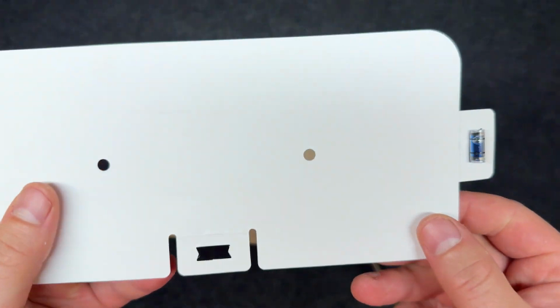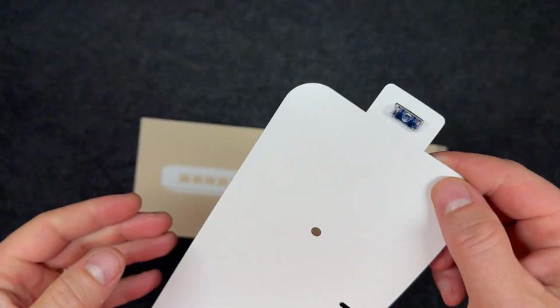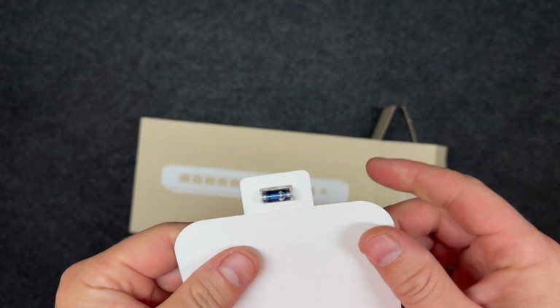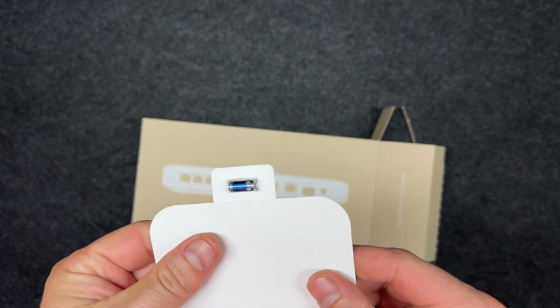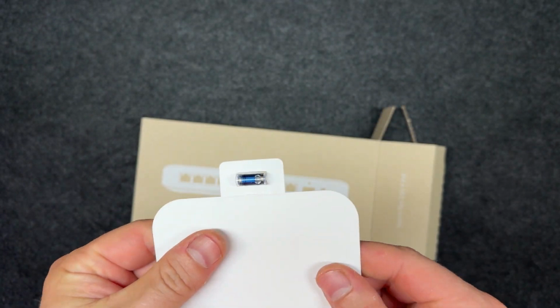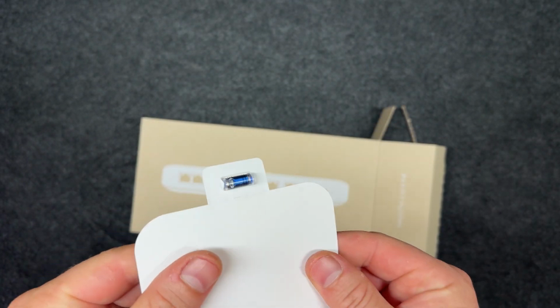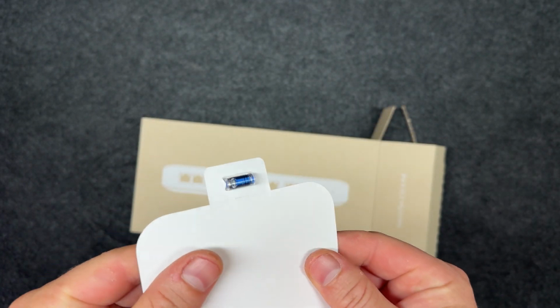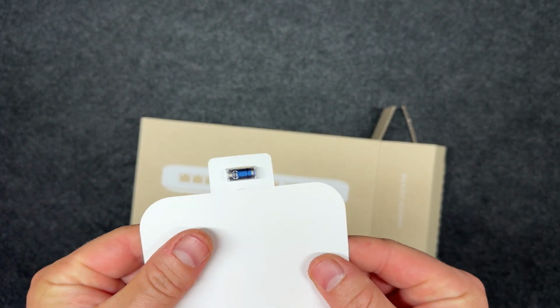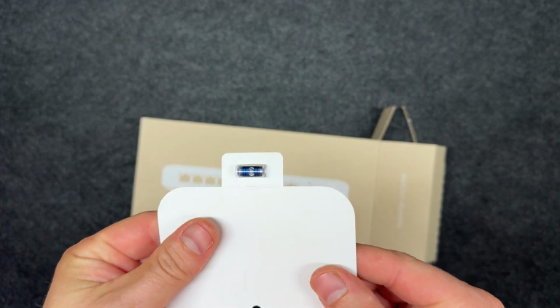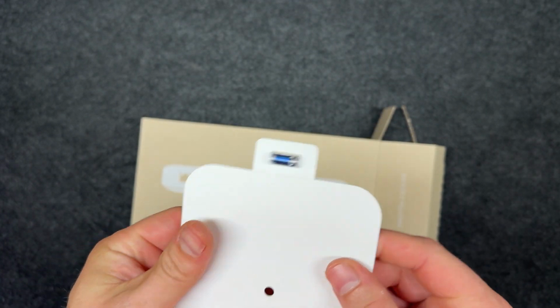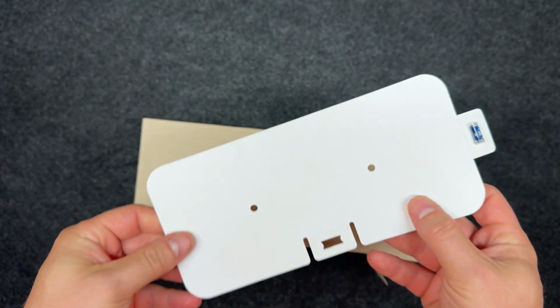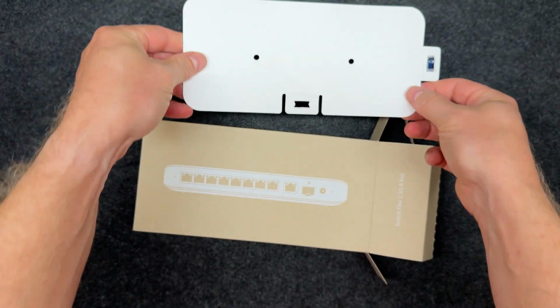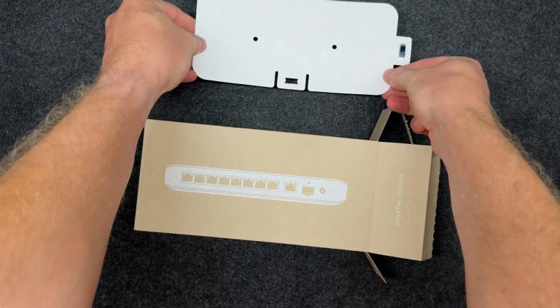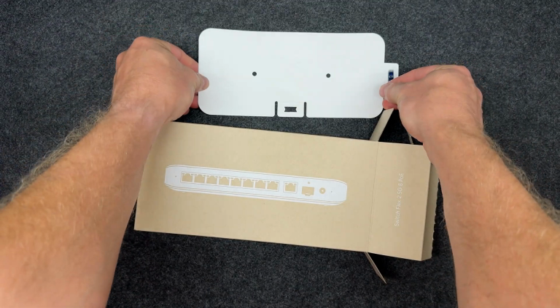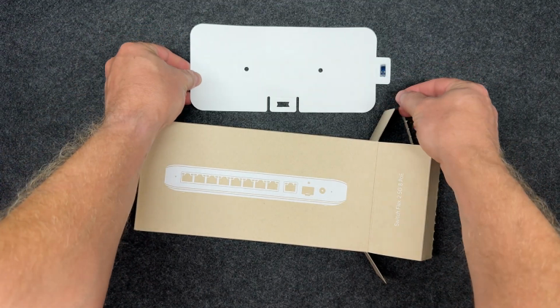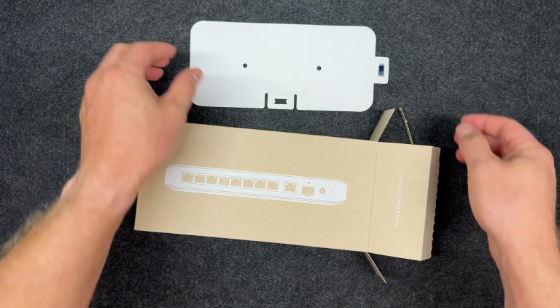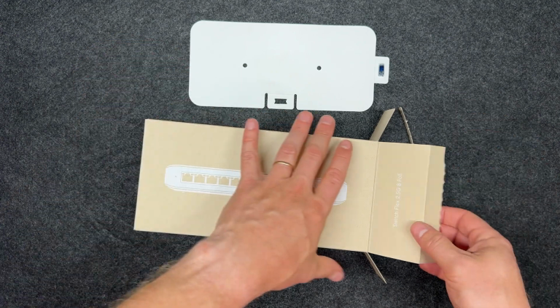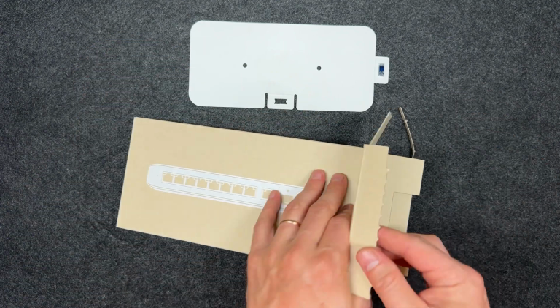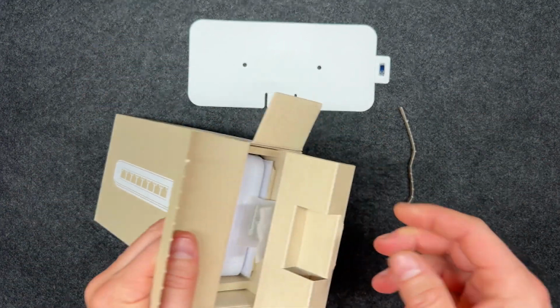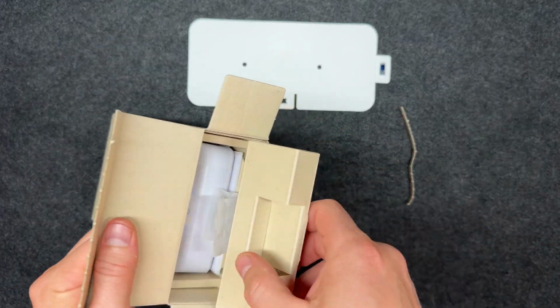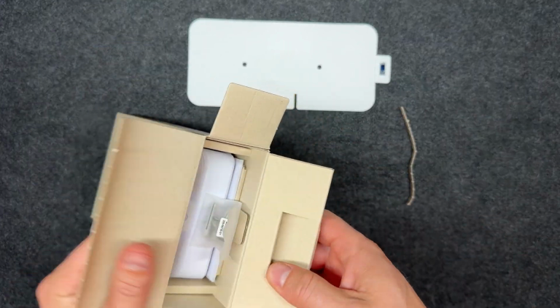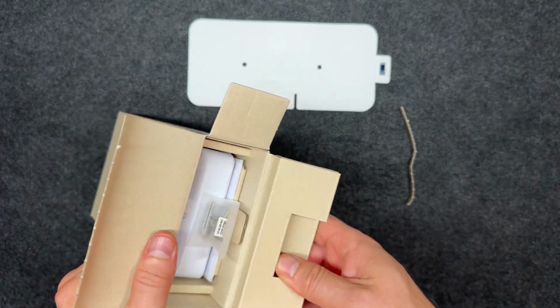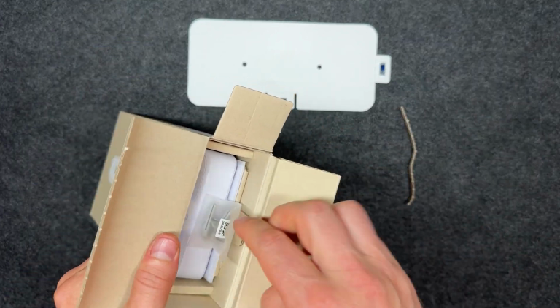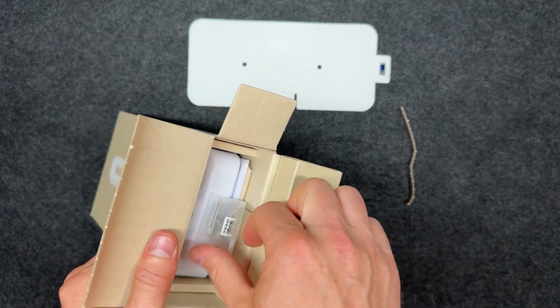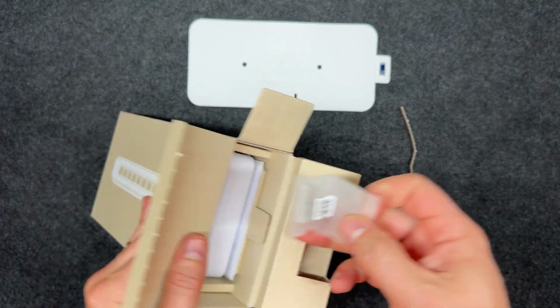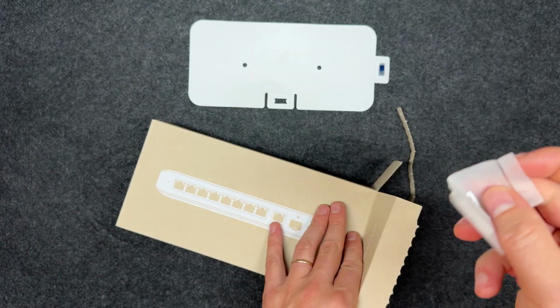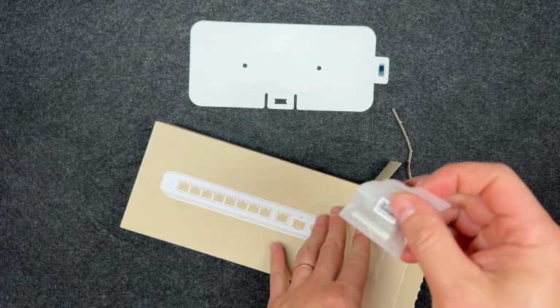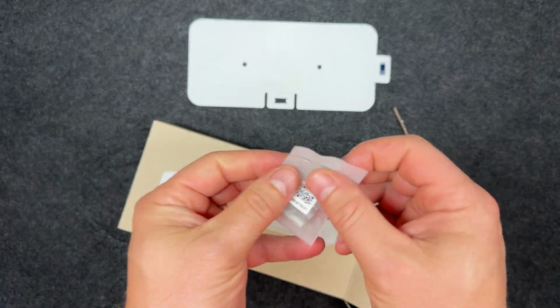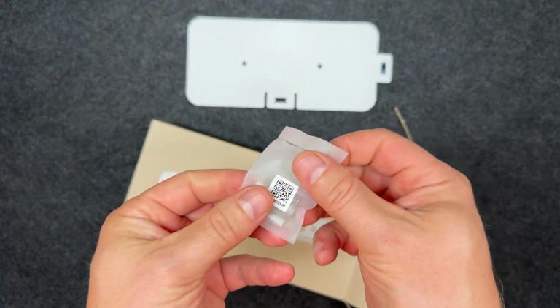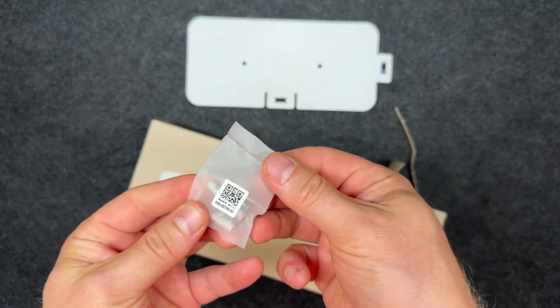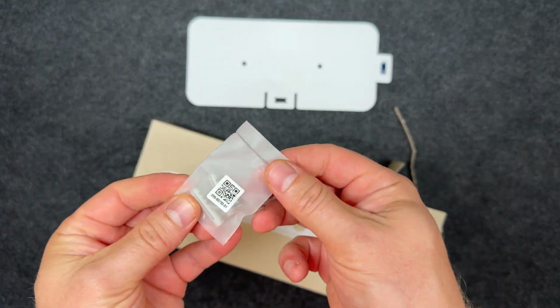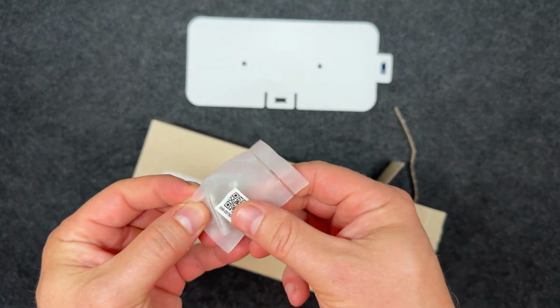The switch is compact, measuring 212.9 by 99.4 by 33.5mm and weighing about 567g. The chassis is made of polycarbonate.